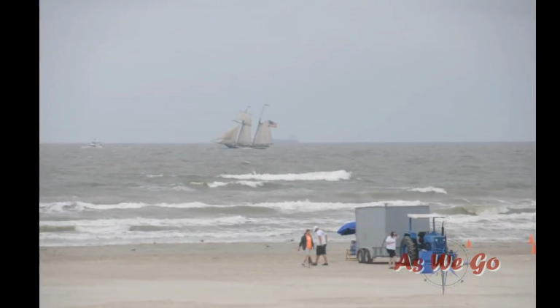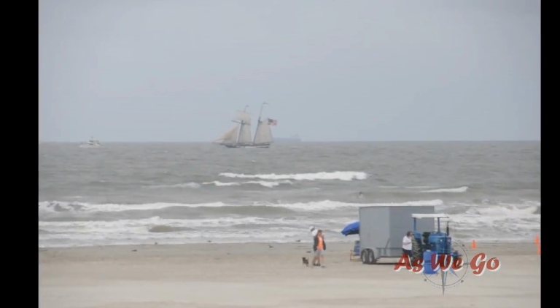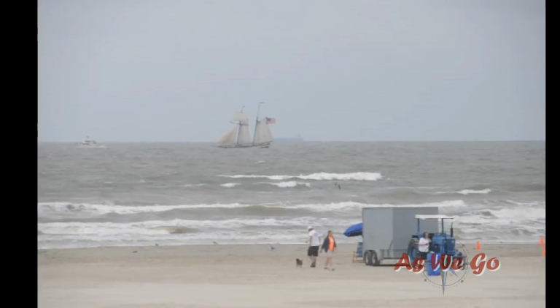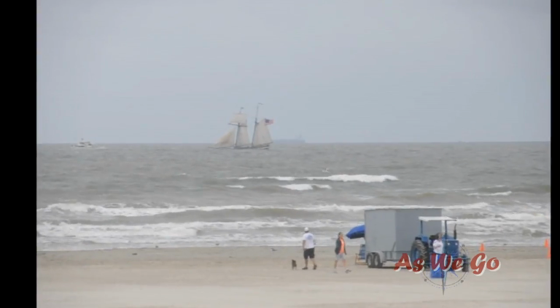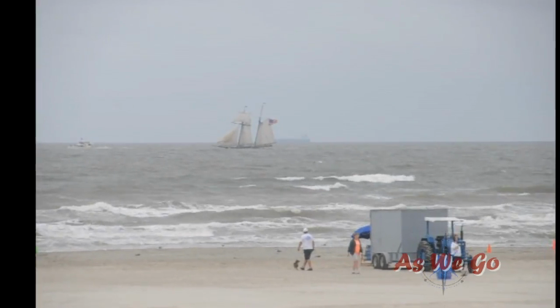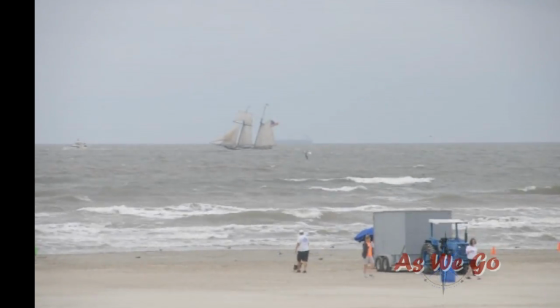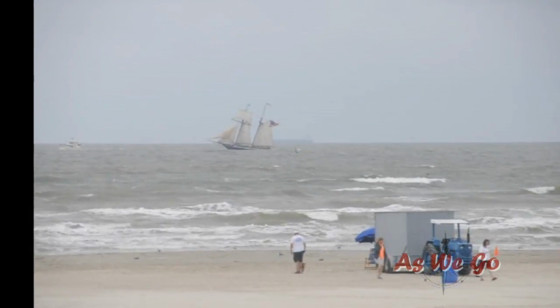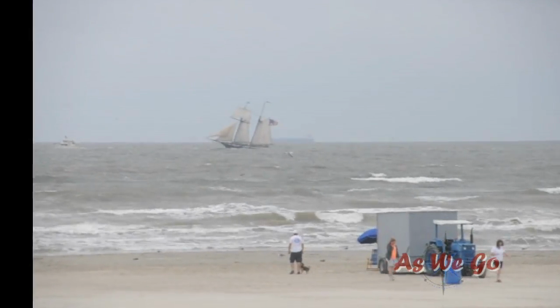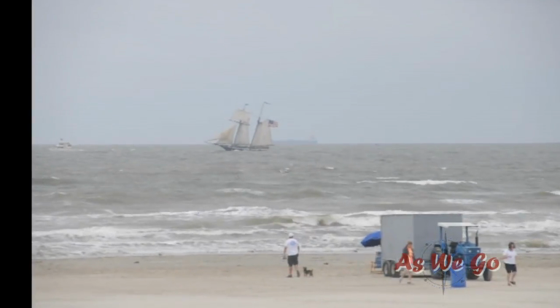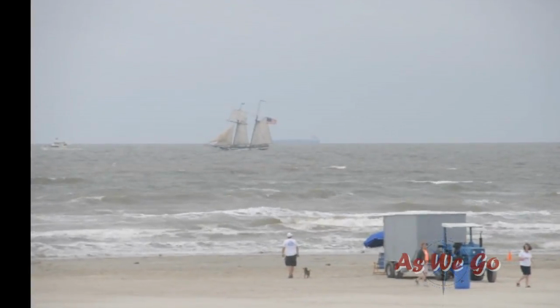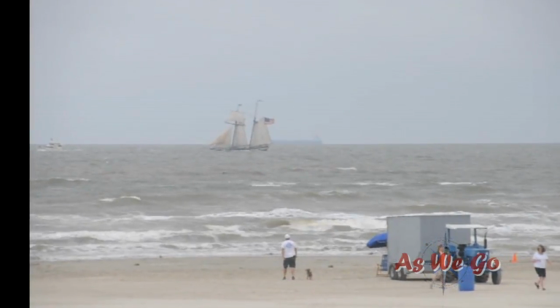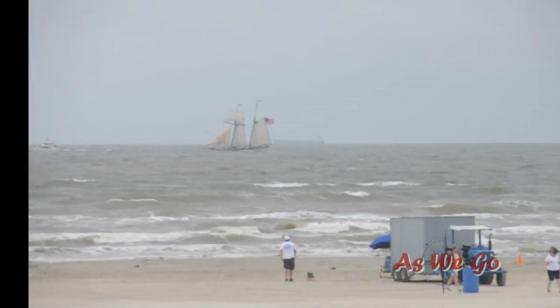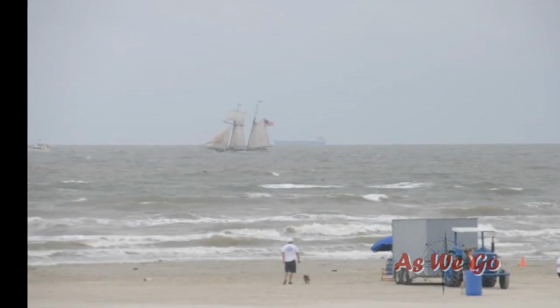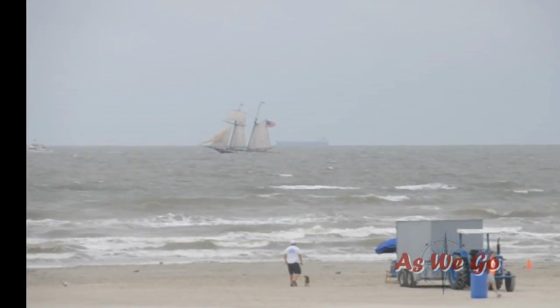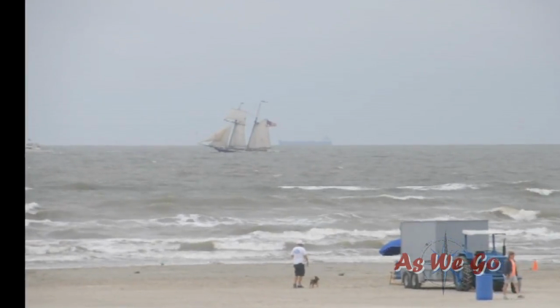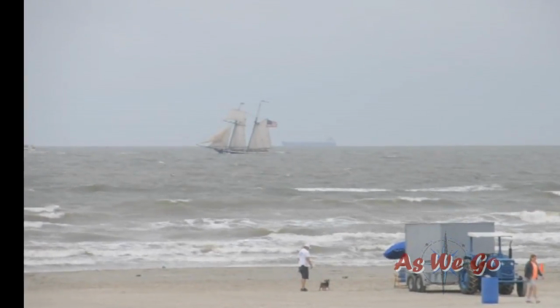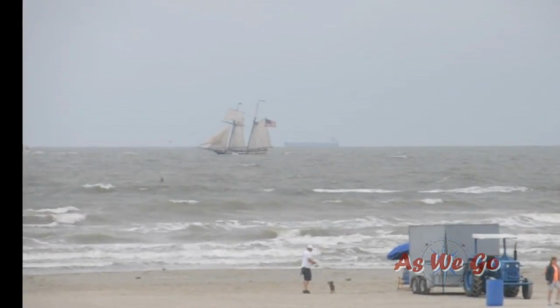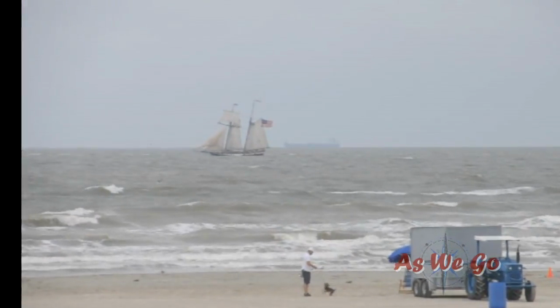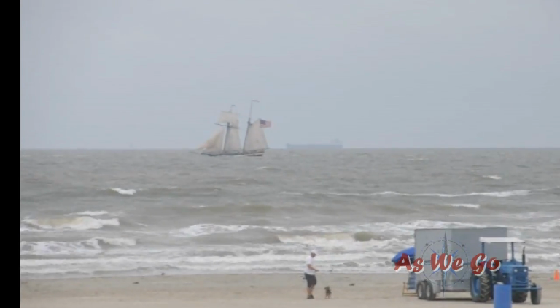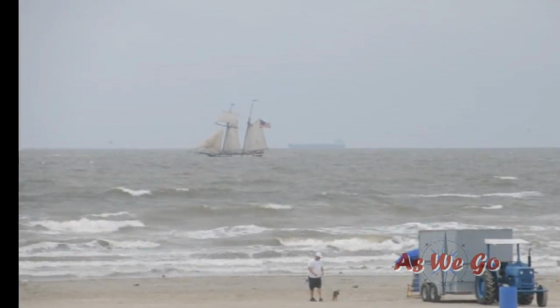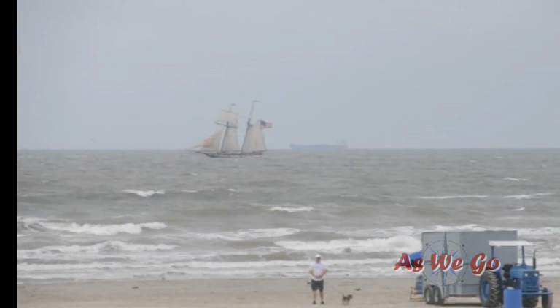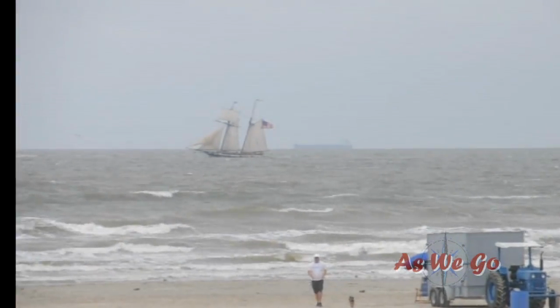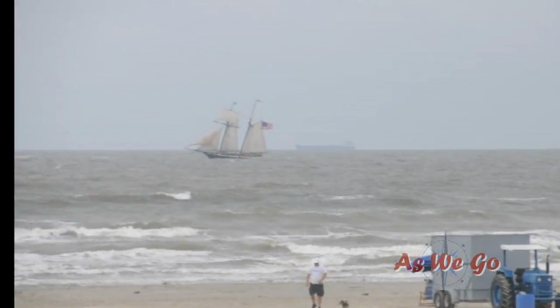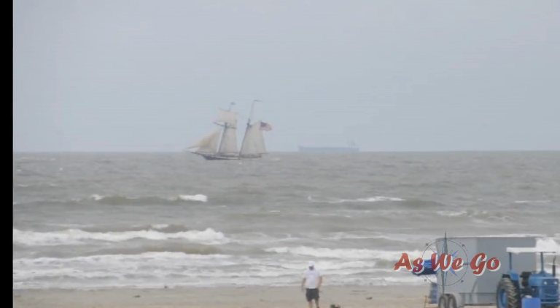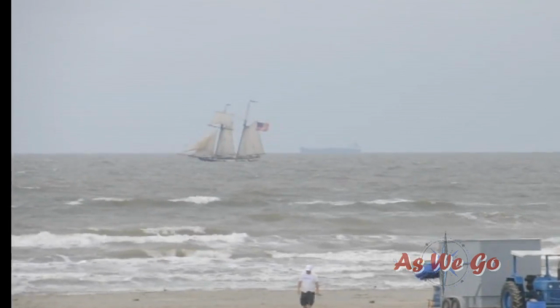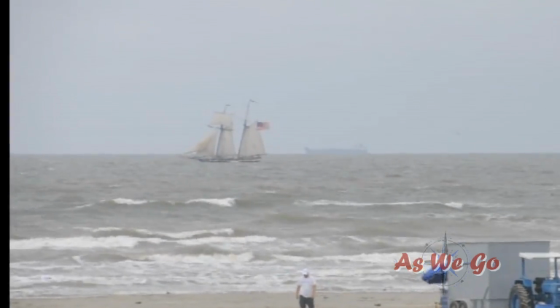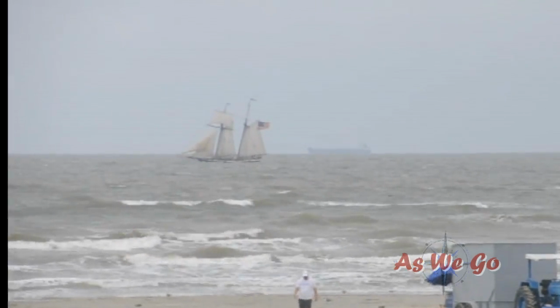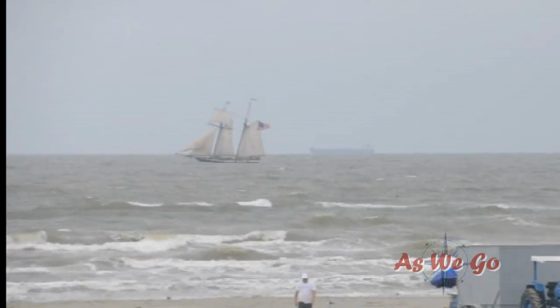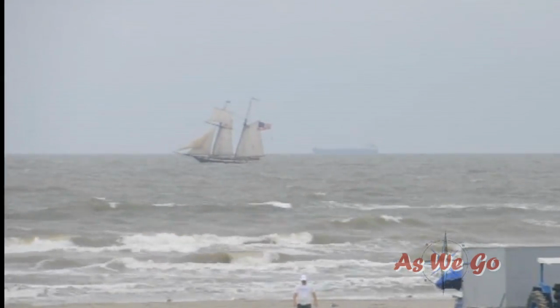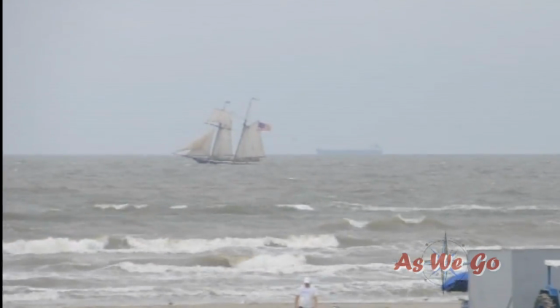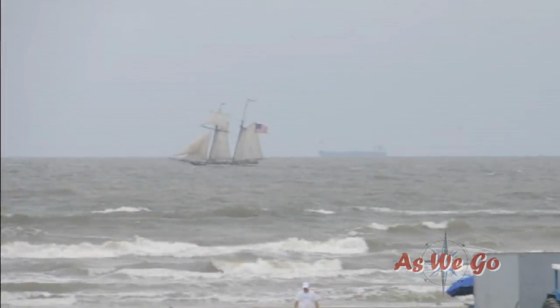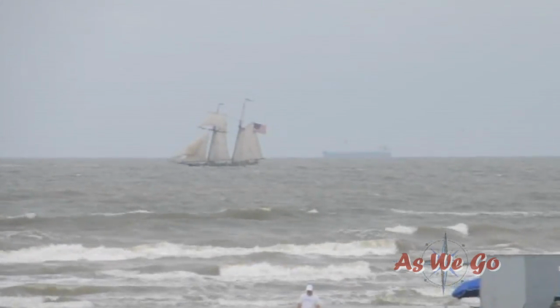And this is the Lynx out at the parade of sail. You can see she's doing some pretty good bobbing around too. Between the Lynx and the When and If, I wonder if some folks needed seasick pills out there, along with their rain gear.